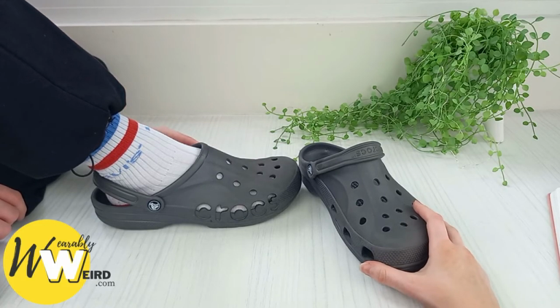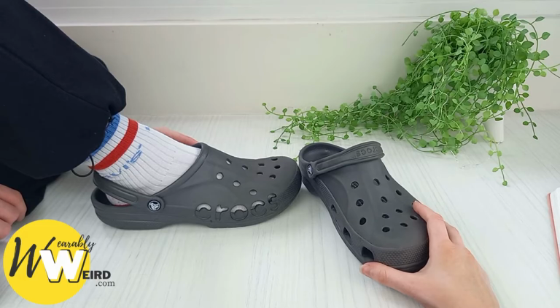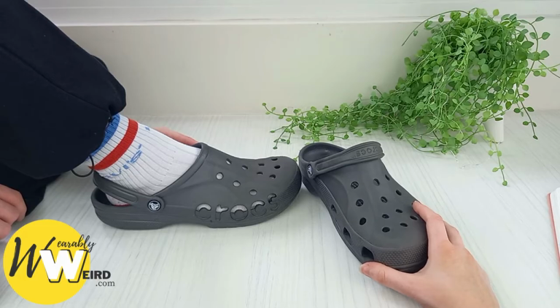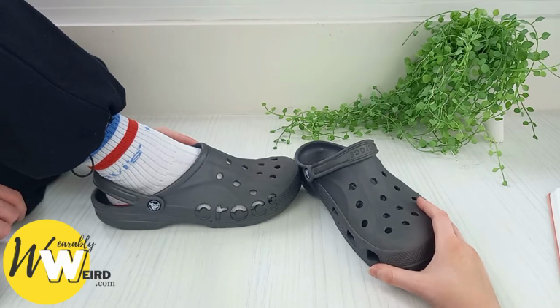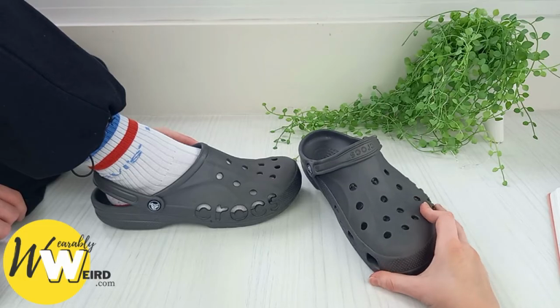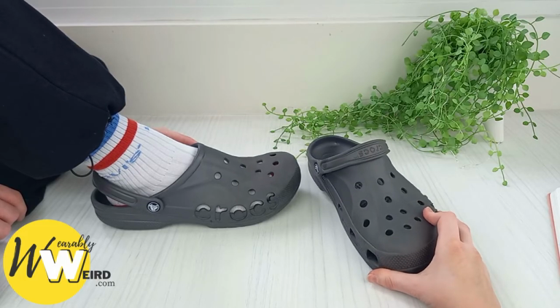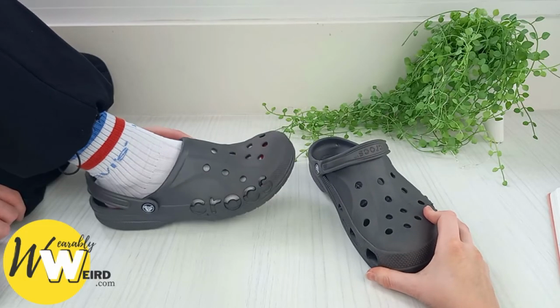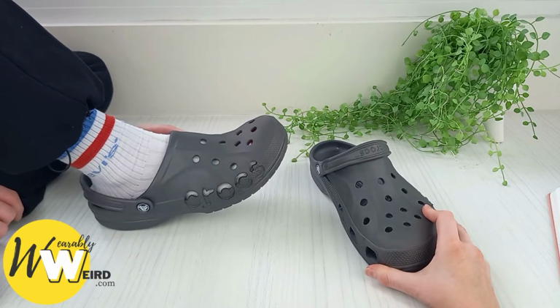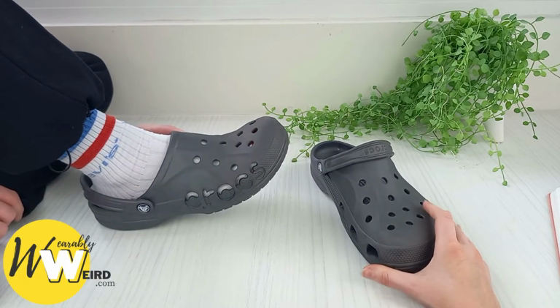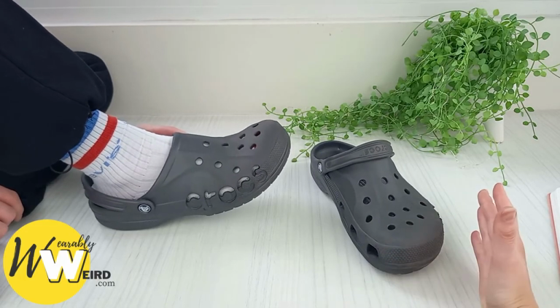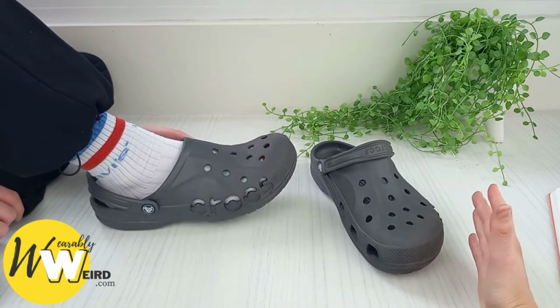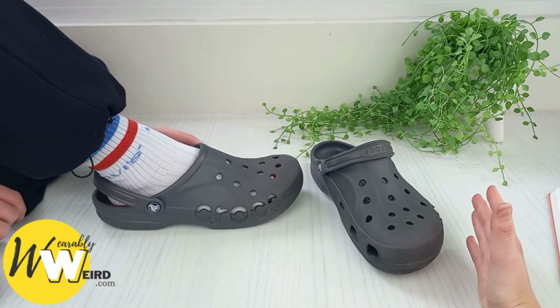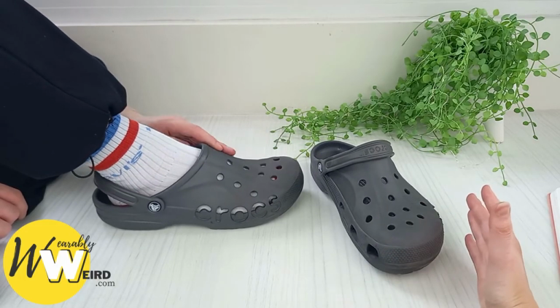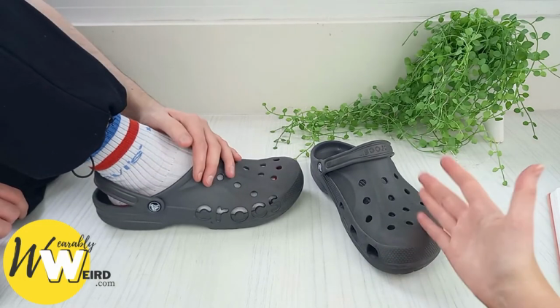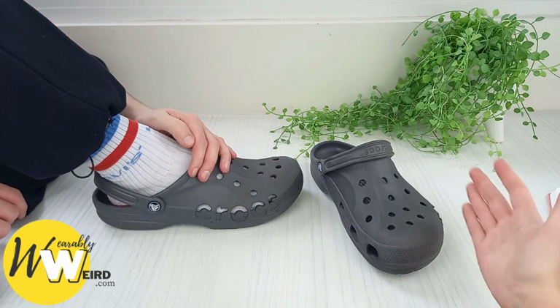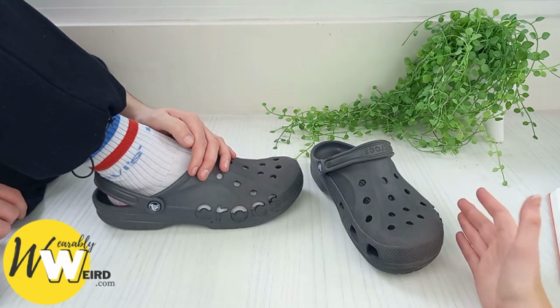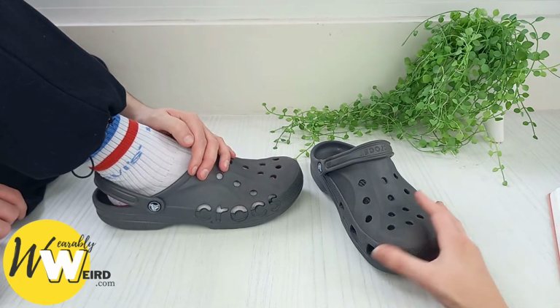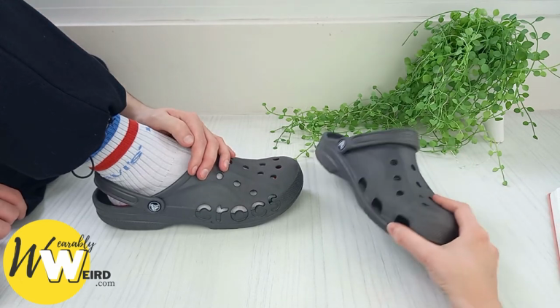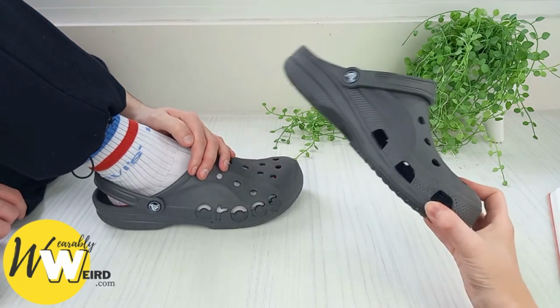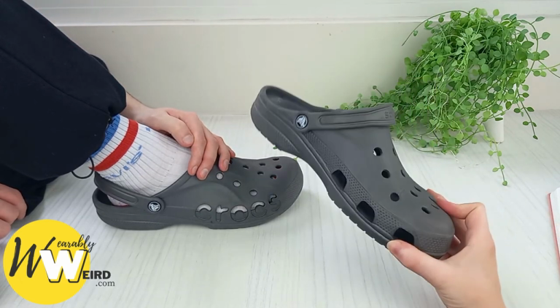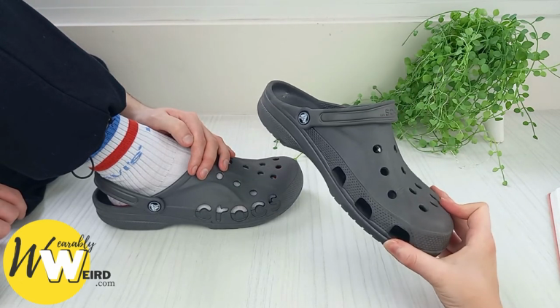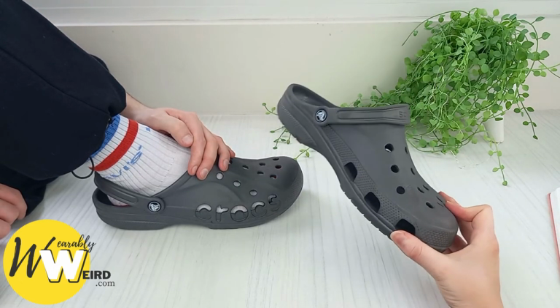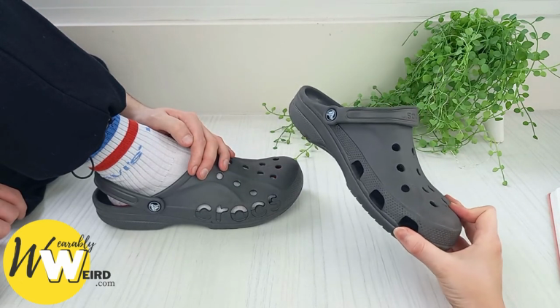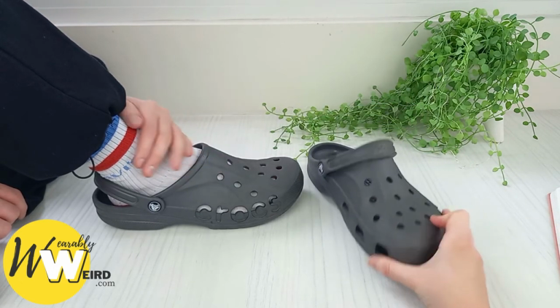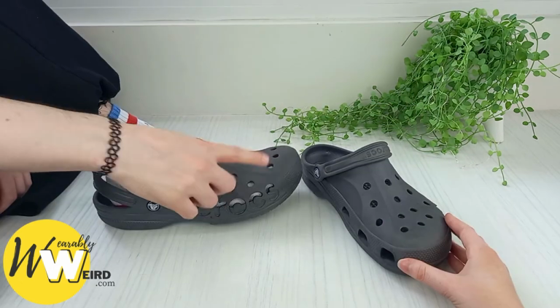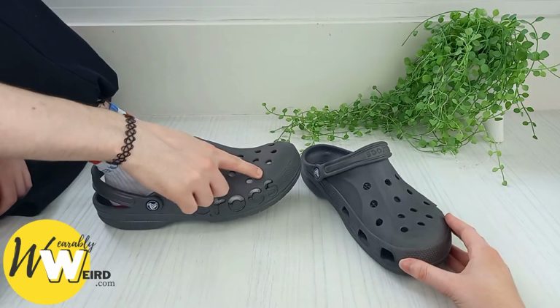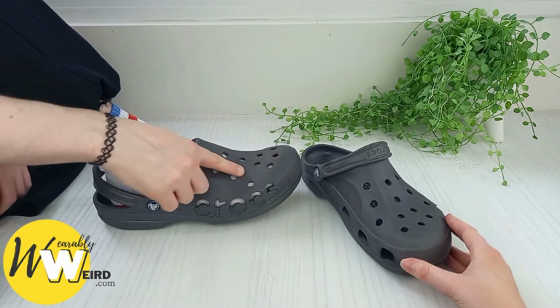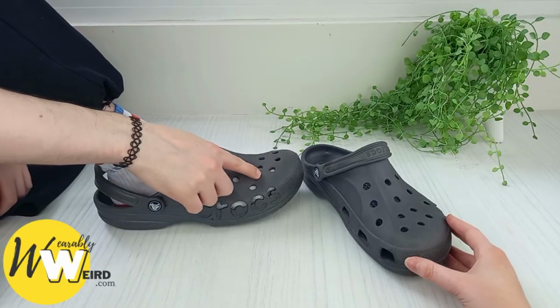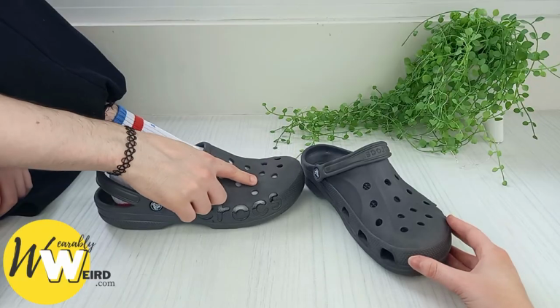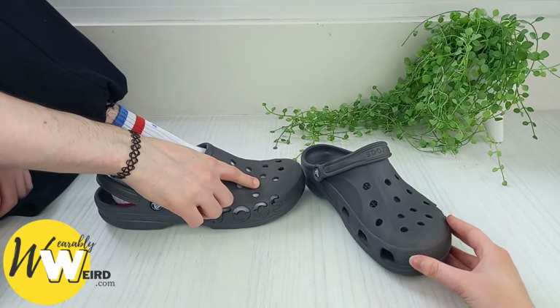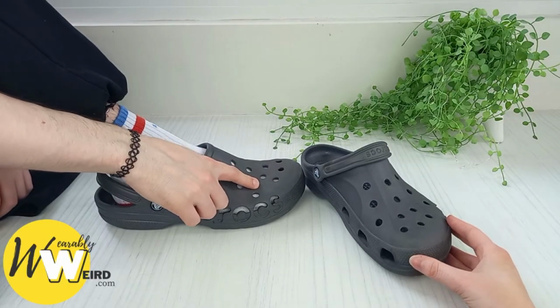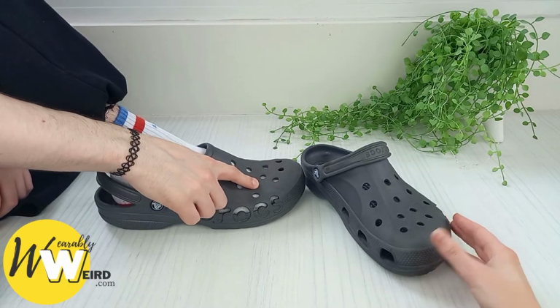Number two: they feature 13 holes on the top, so they can fit jibbitz, which is awesome because they're fully customizable — unlike some of the other crocs models like the Light Ride clog. They also come in a wide range of colors. These are slate gray and go with pretty much everything that I wear.